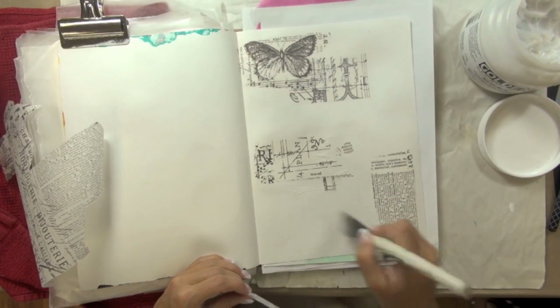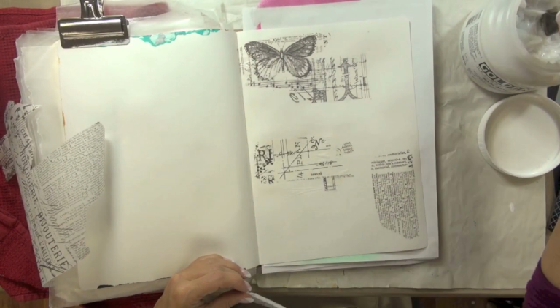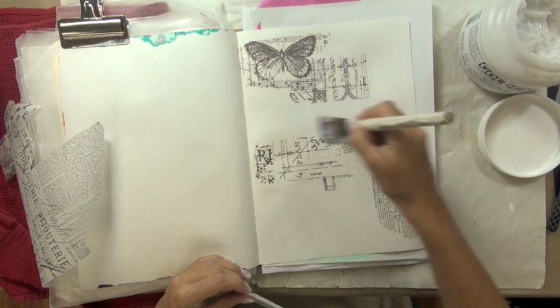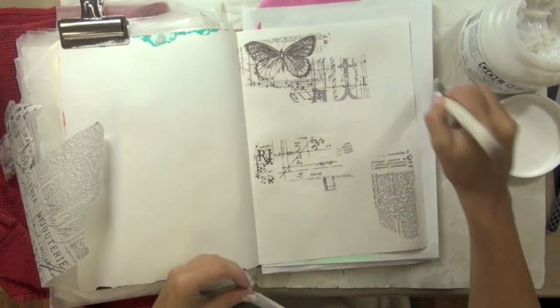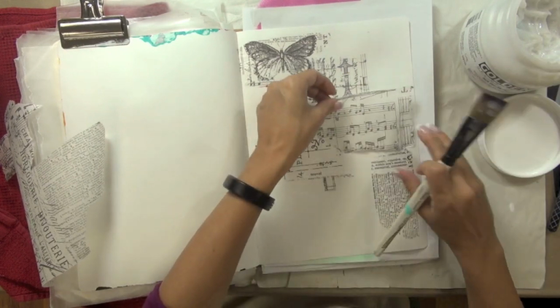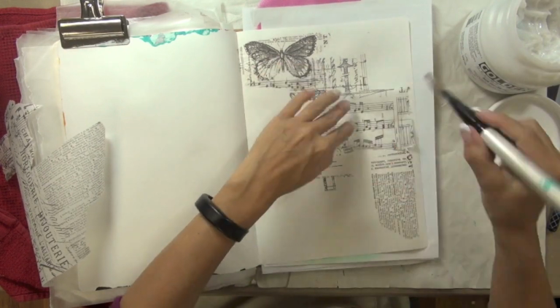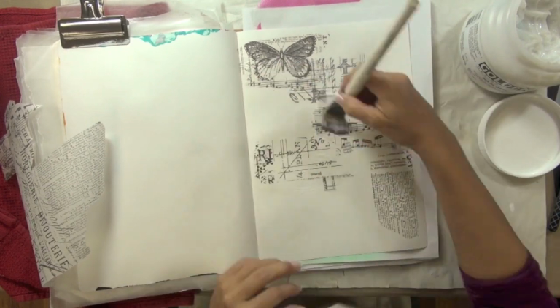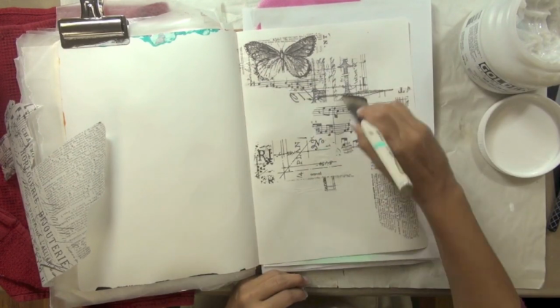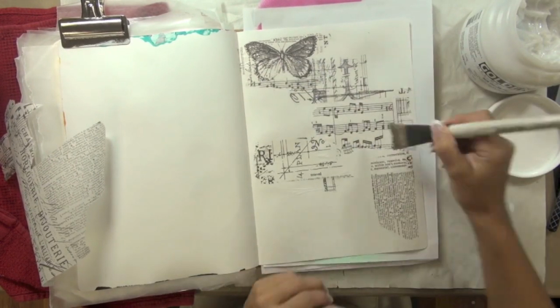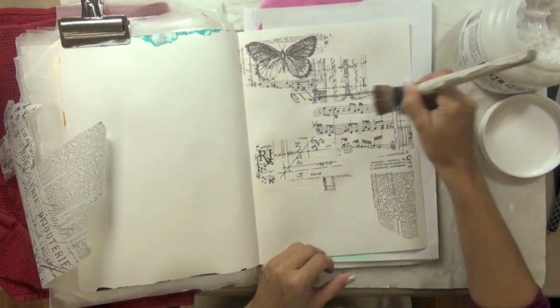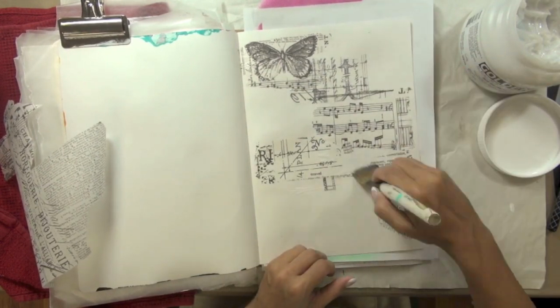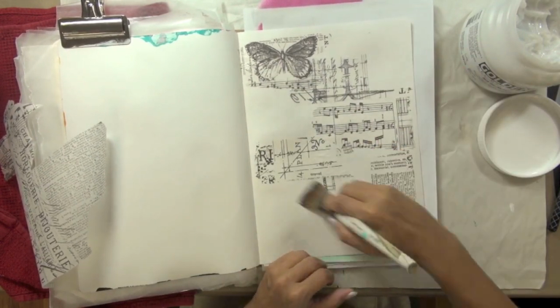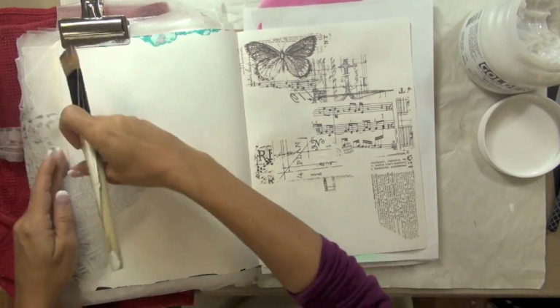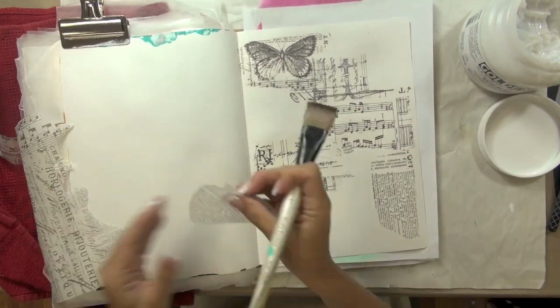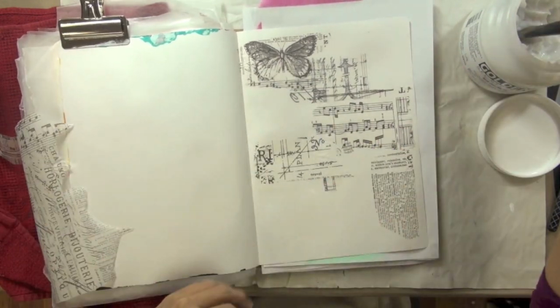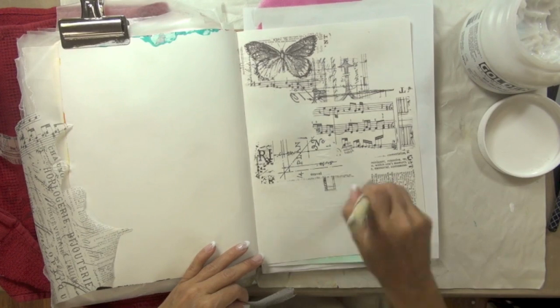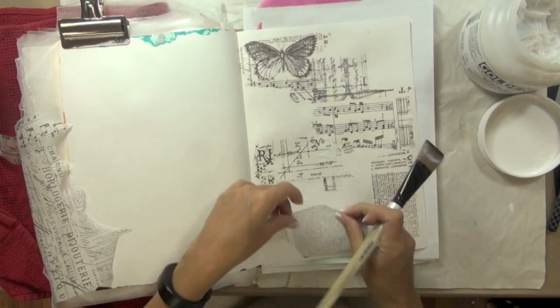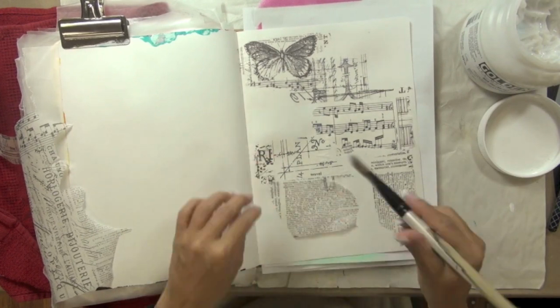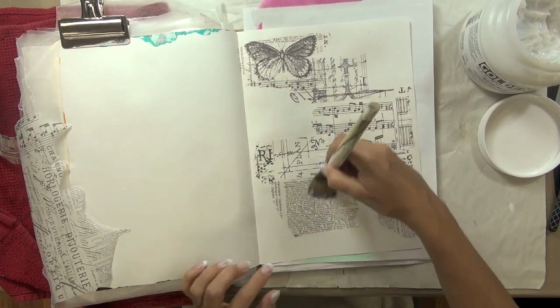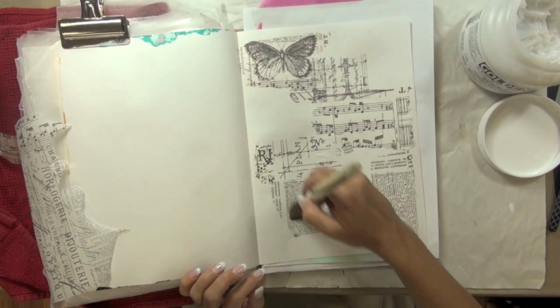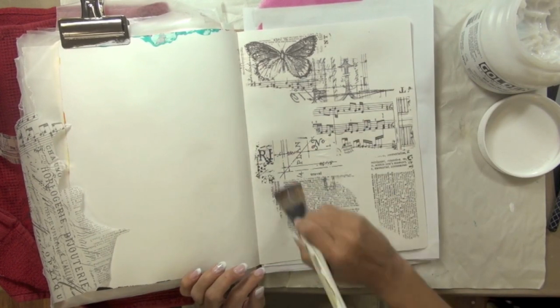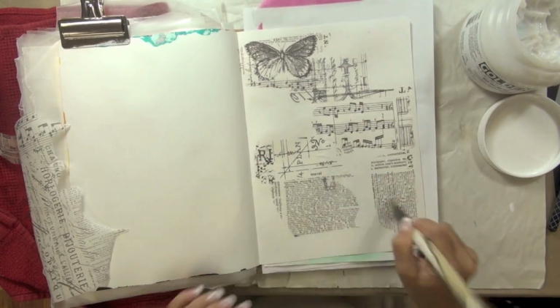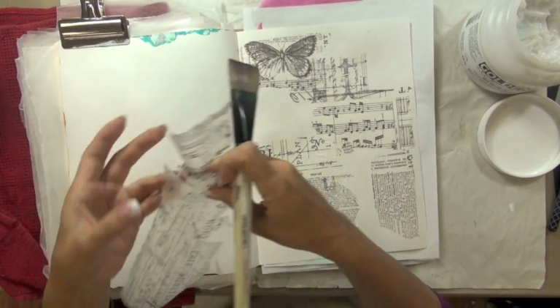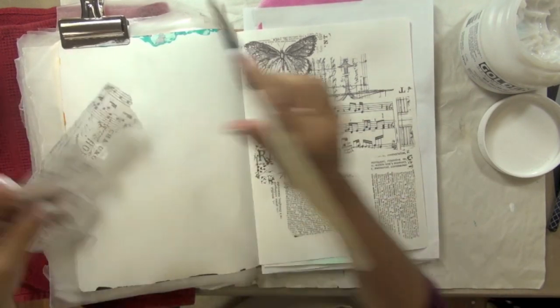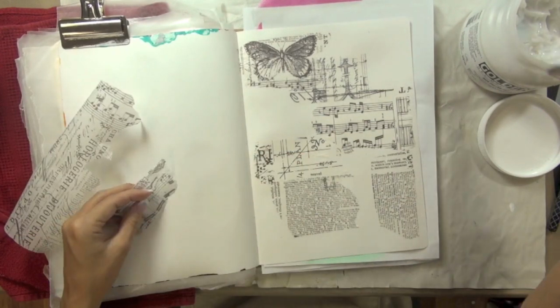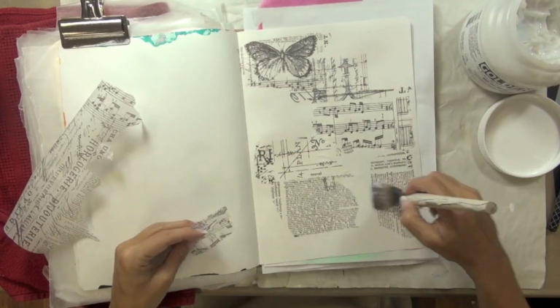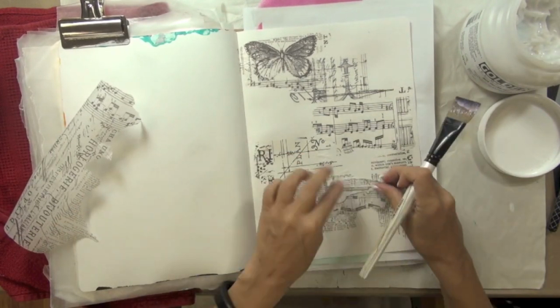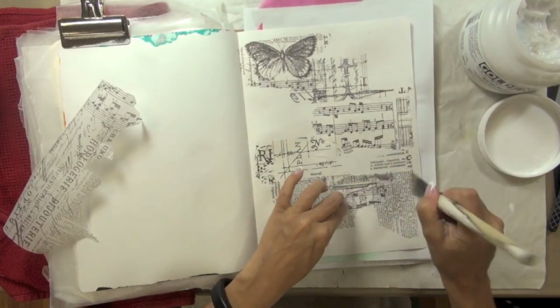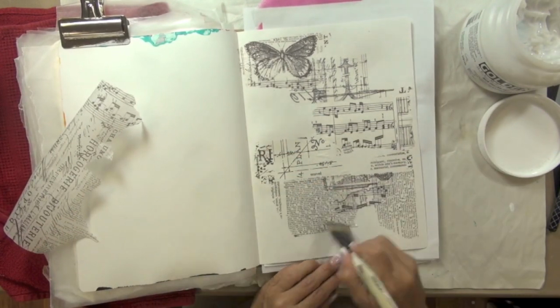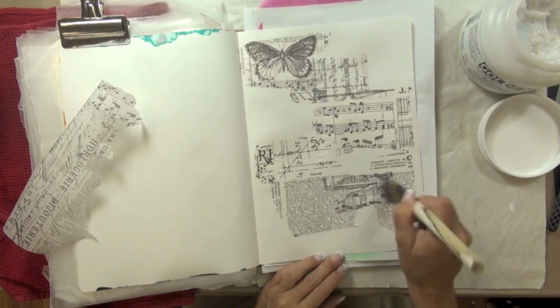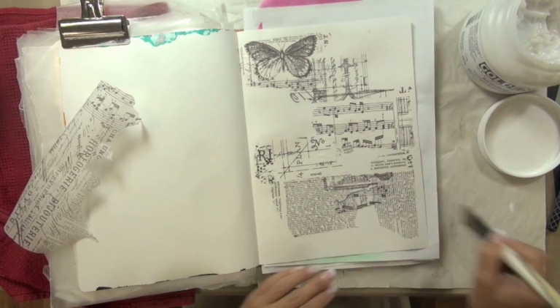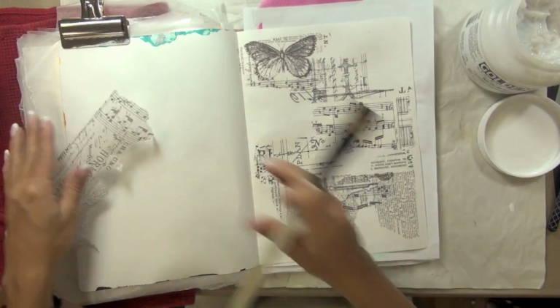If you don't have printed tissue paper to work with, you can always use book text — you don't really need that translucency. You can also stamp onto regular tissue paper and then apply pieces of that onto your page as well.